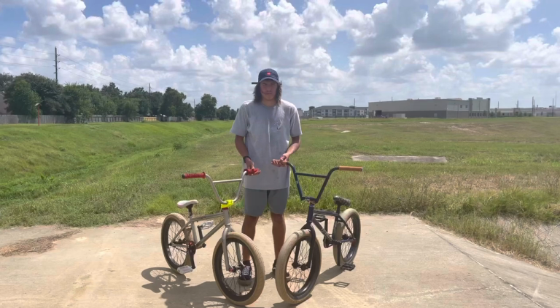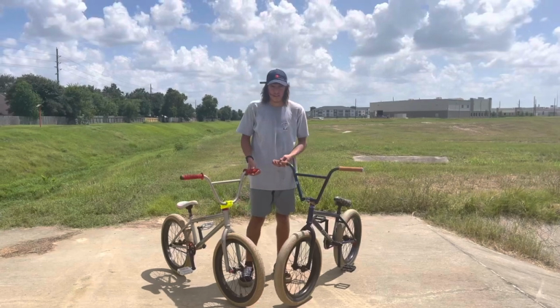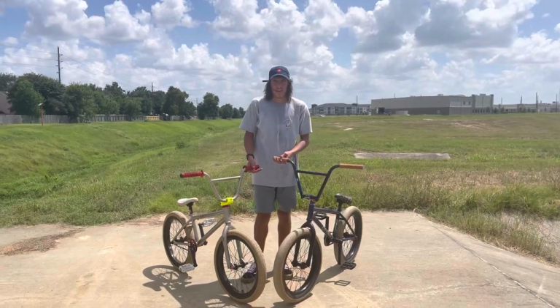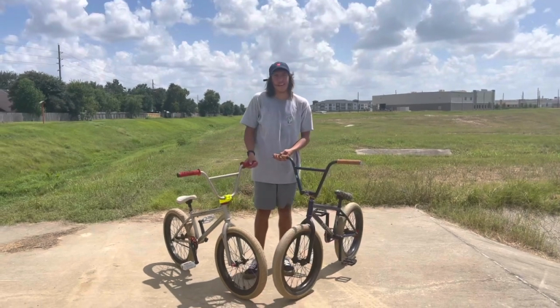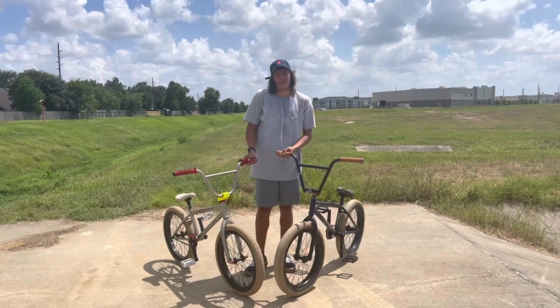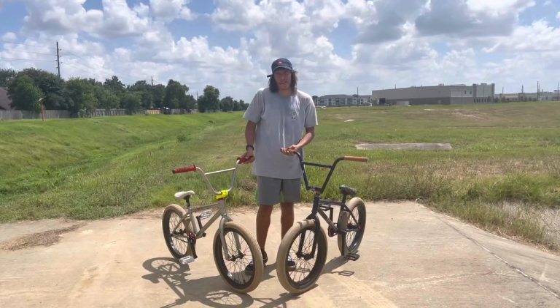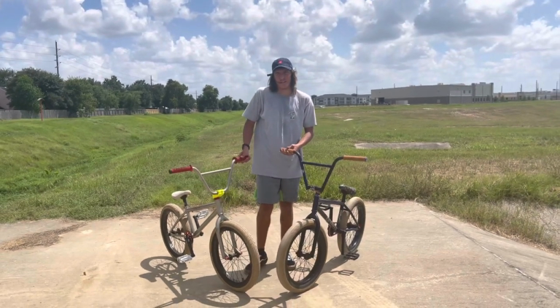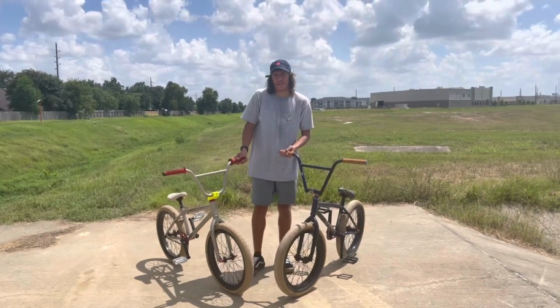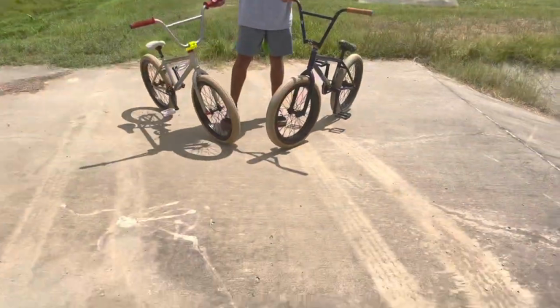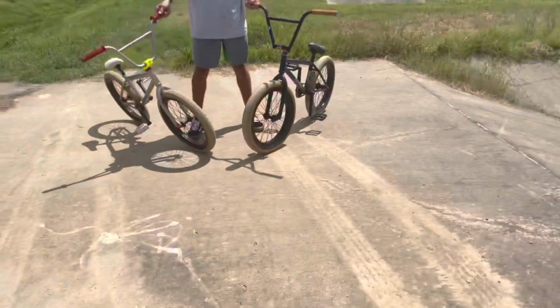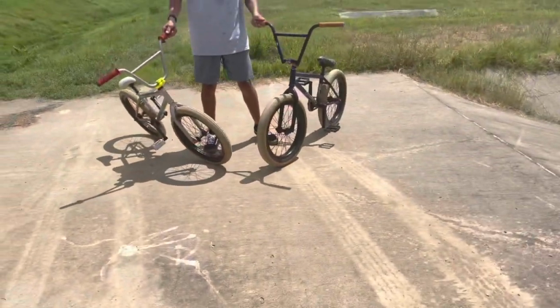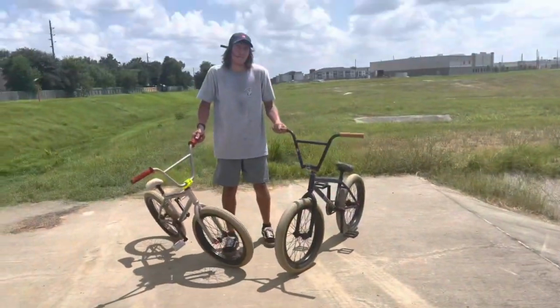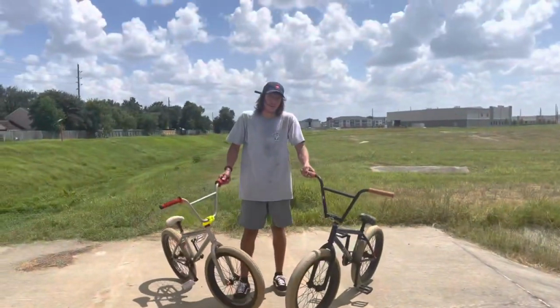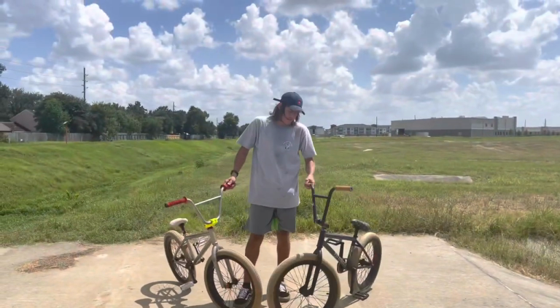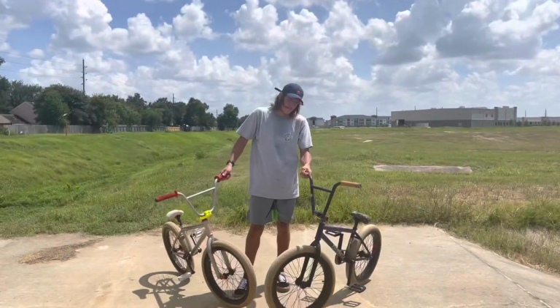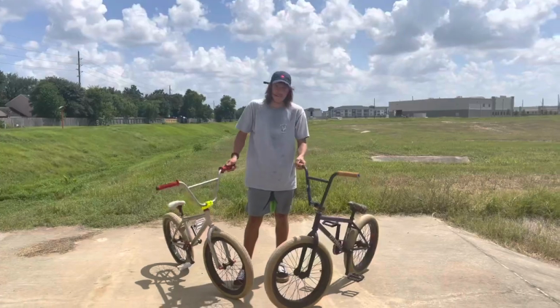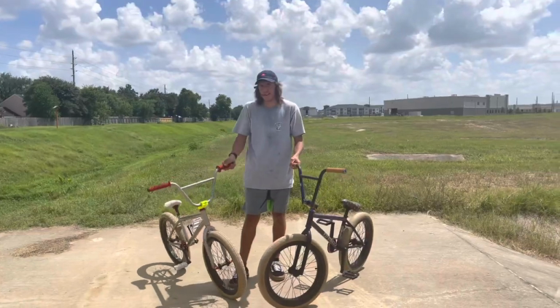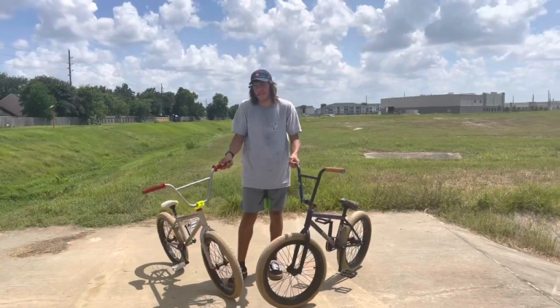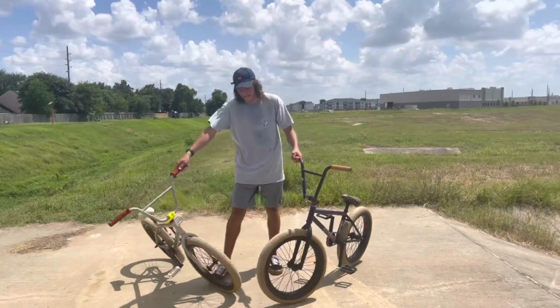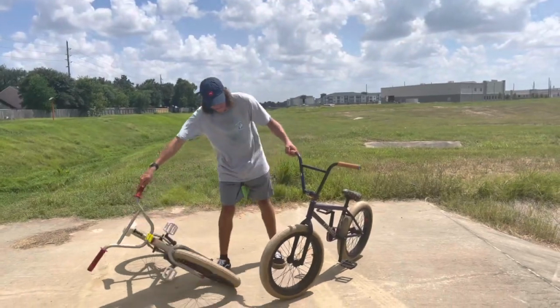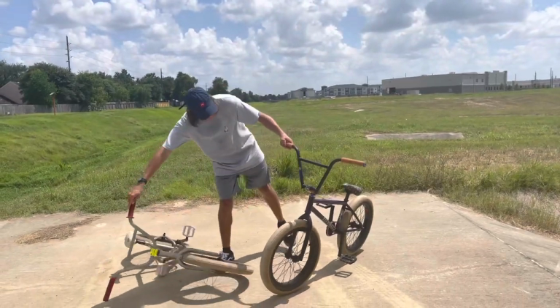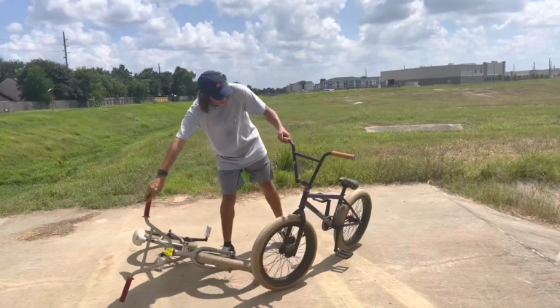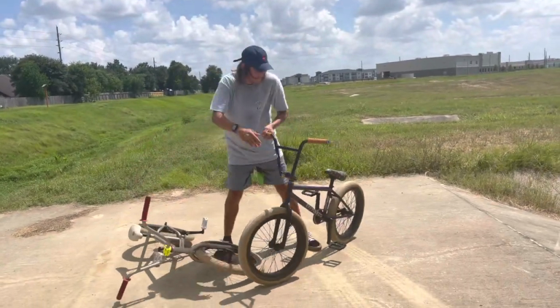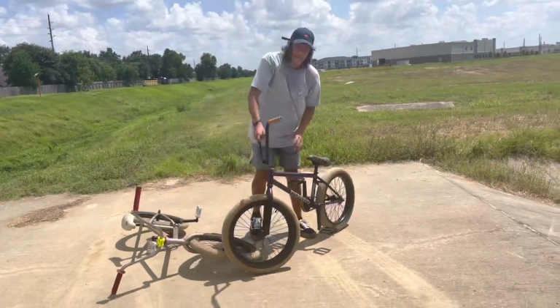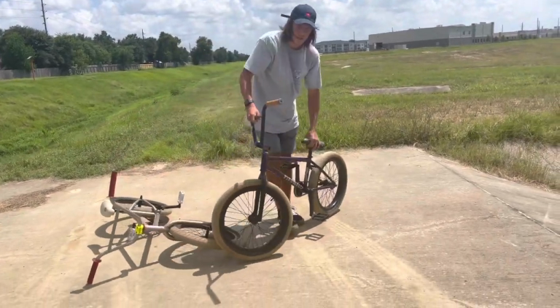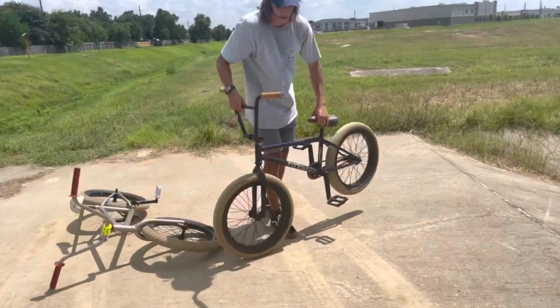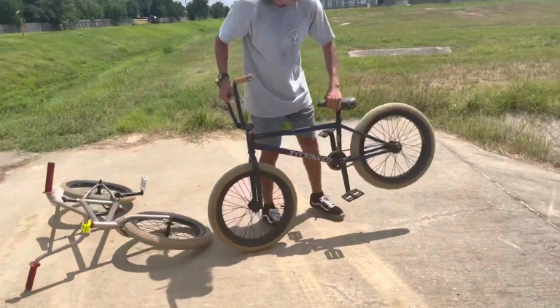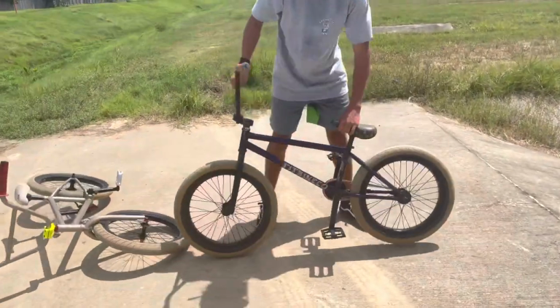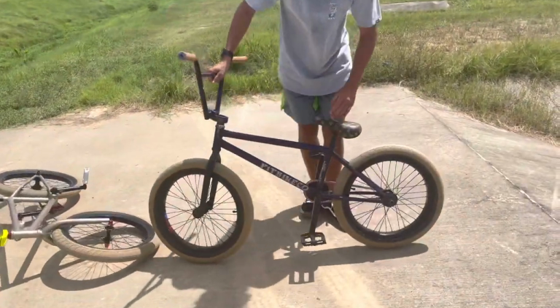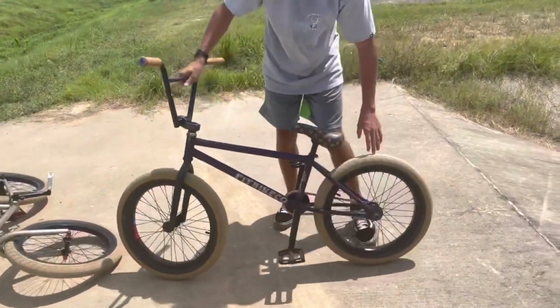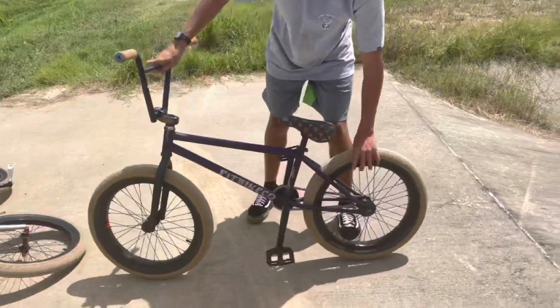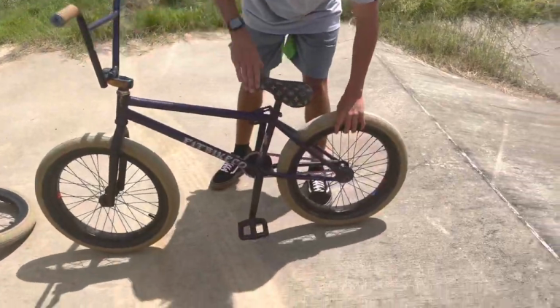Hey guys, it's ScrivenX here. Today we're going to be talking about a free coaster cassette. No, the free coaster does not make any noise.